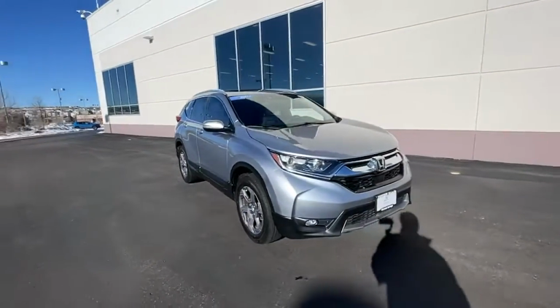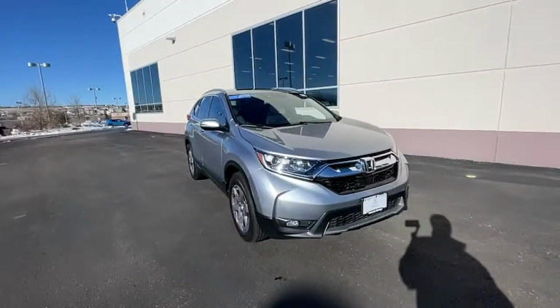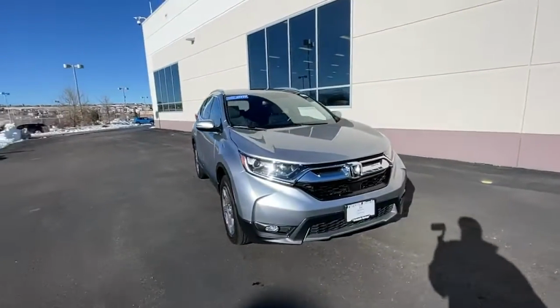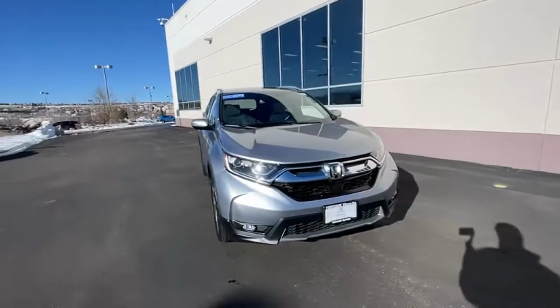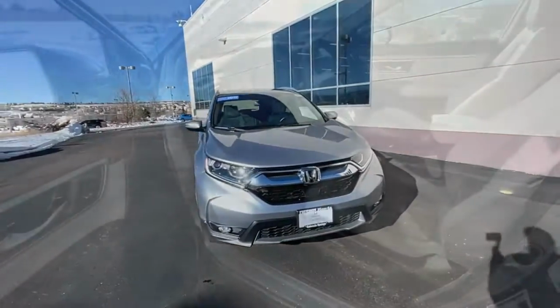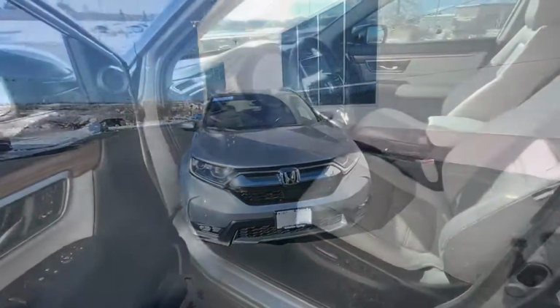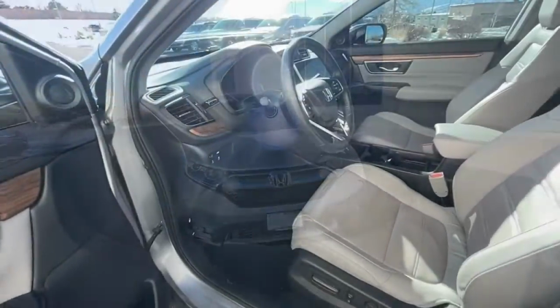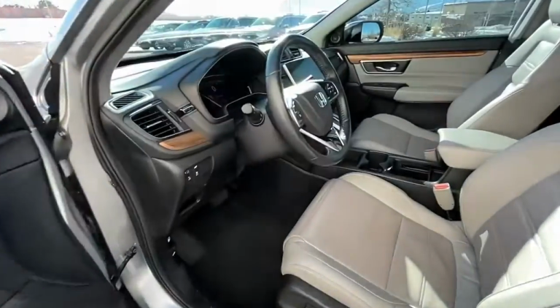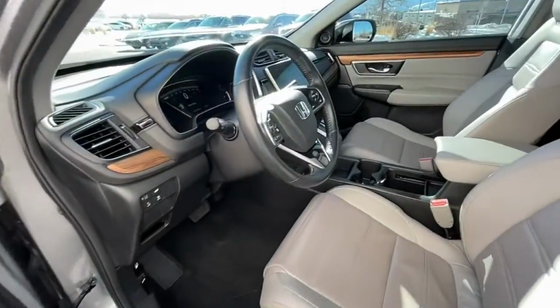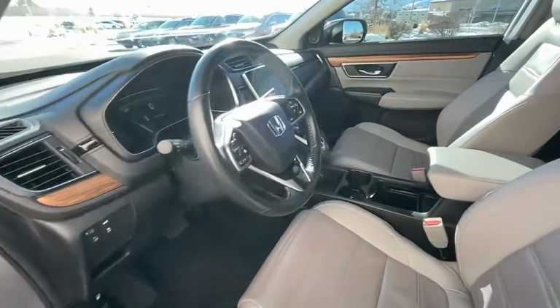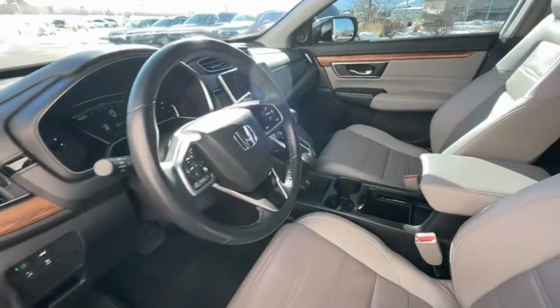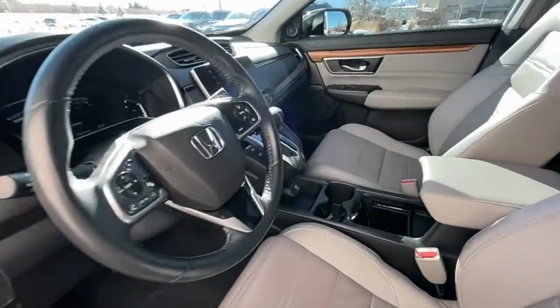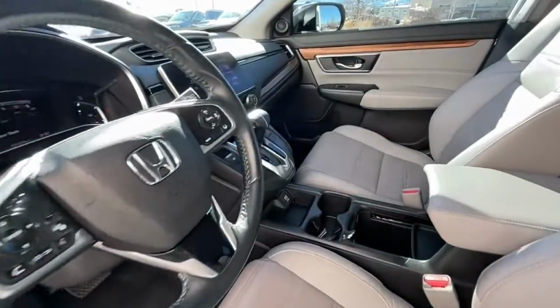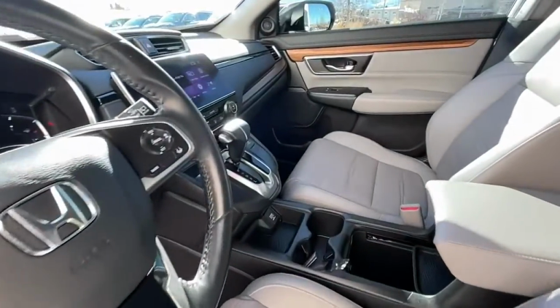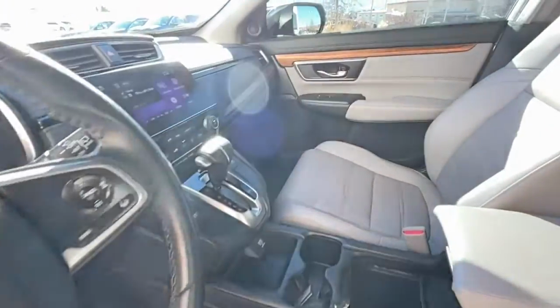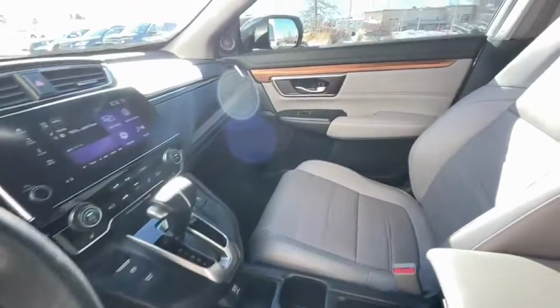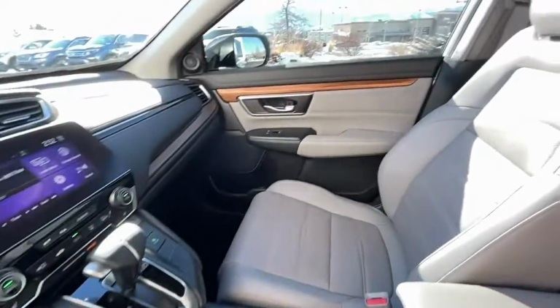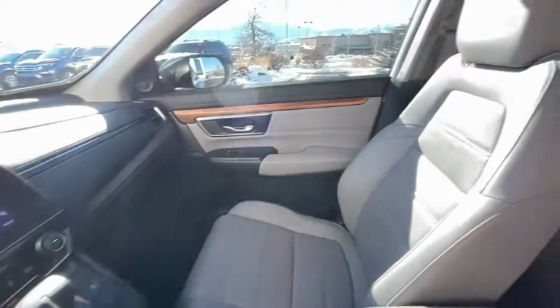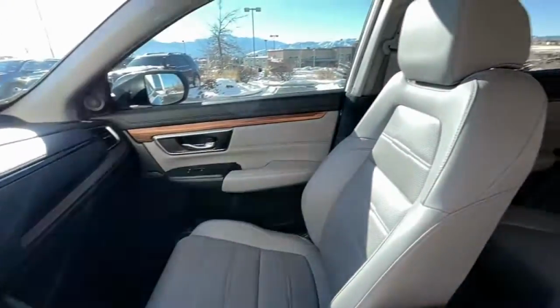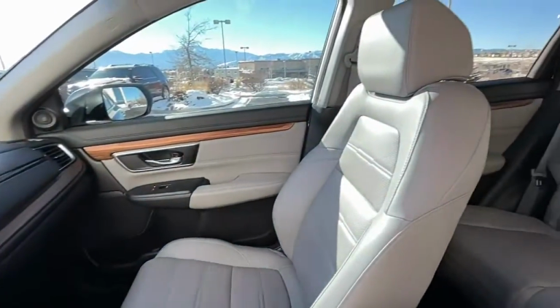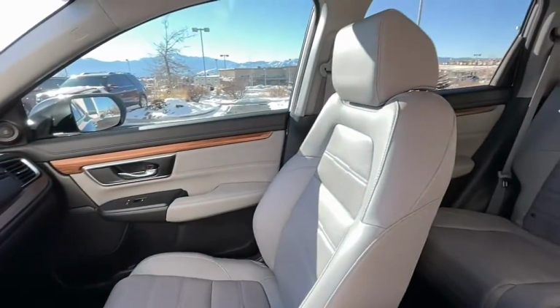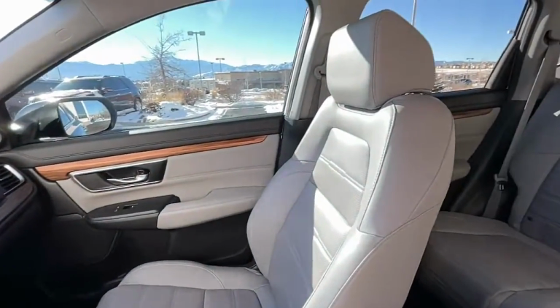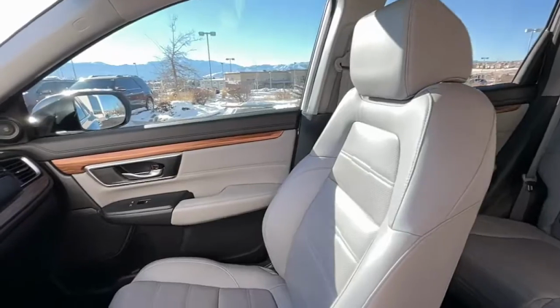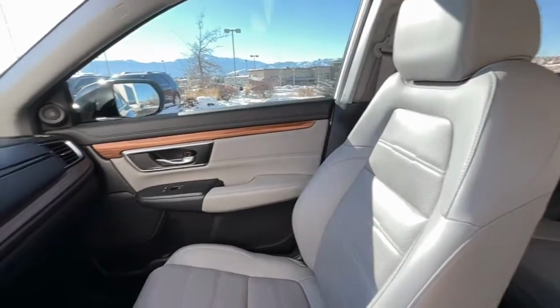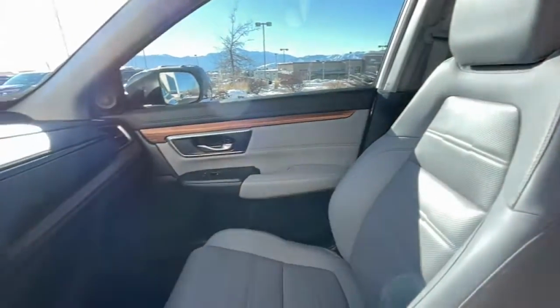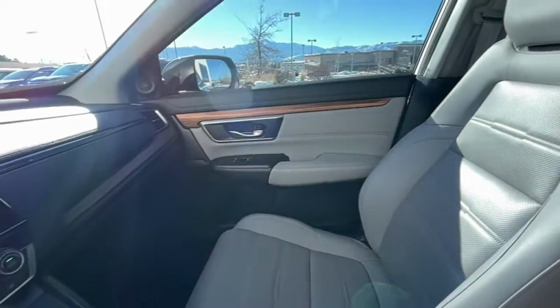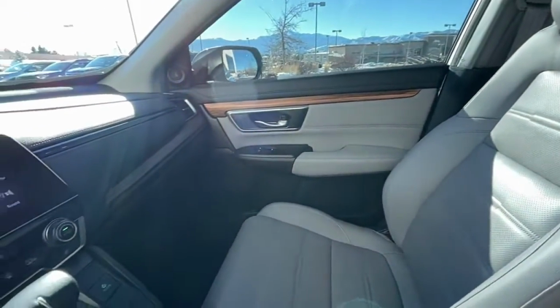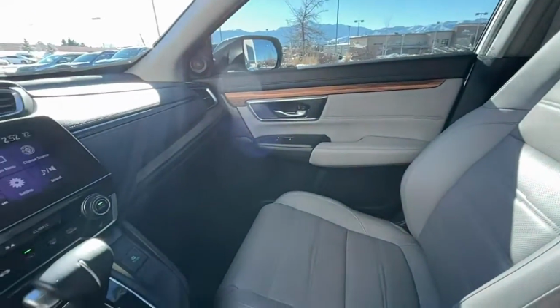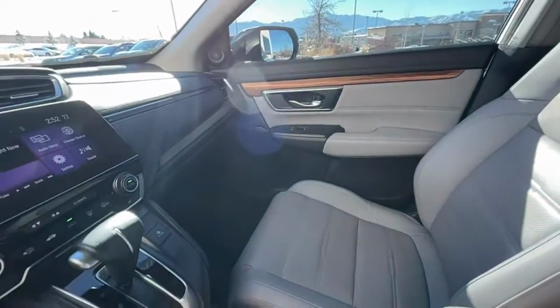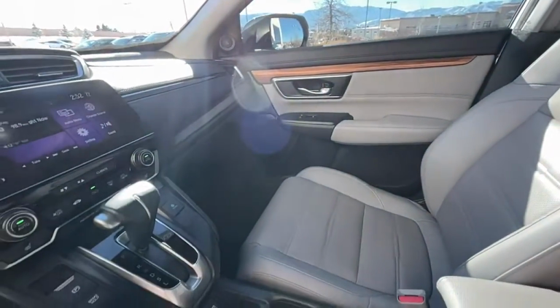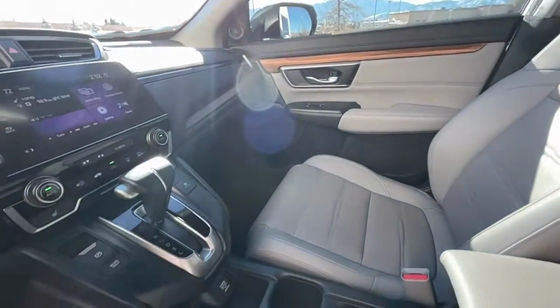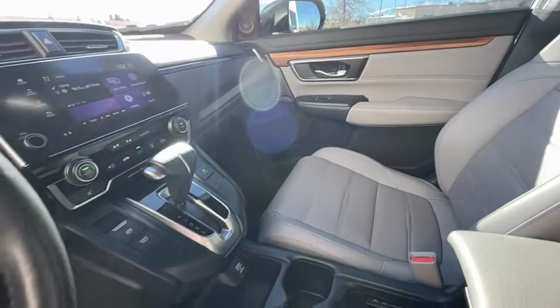The following are some of this vehicle's highlighted options: sun/moonroof, power liftgate, electronic stability control, Bluetooth, and seat memory.